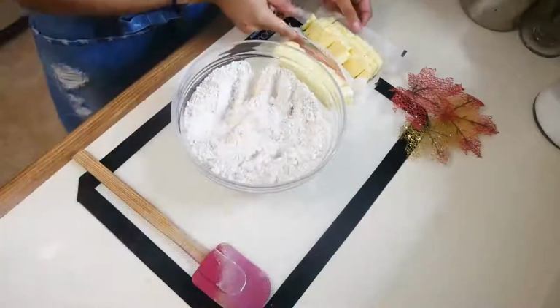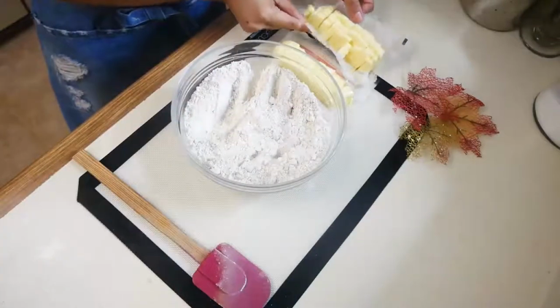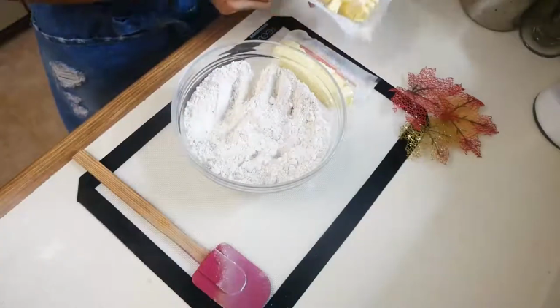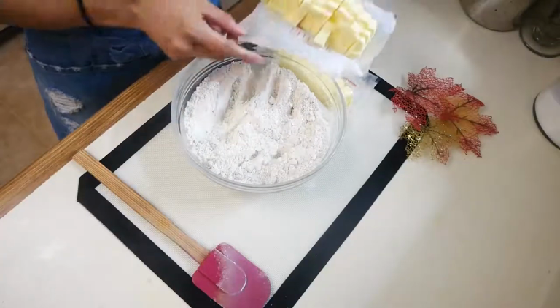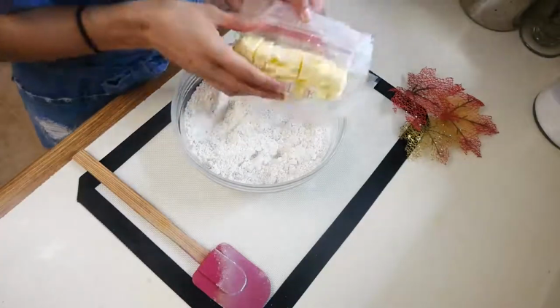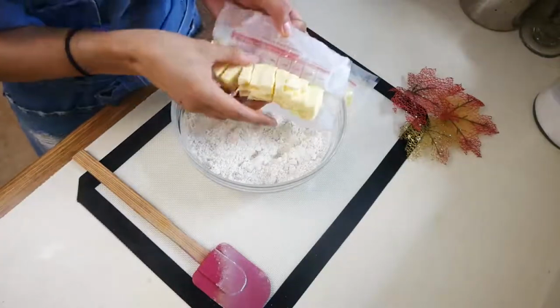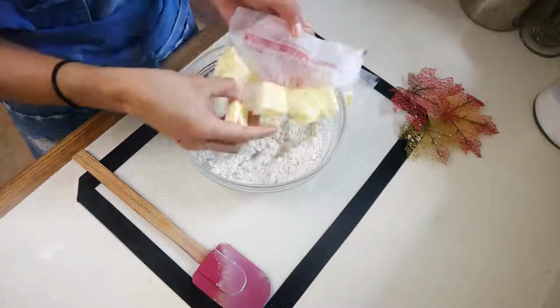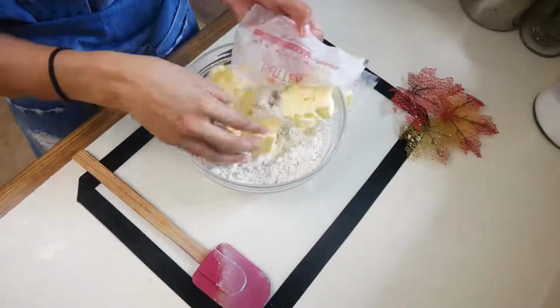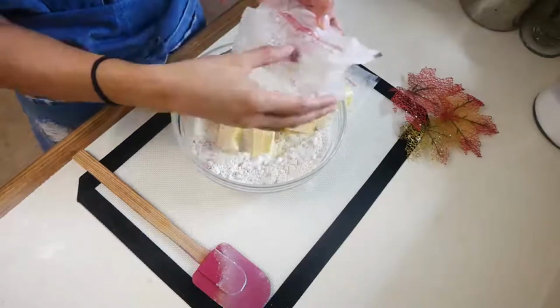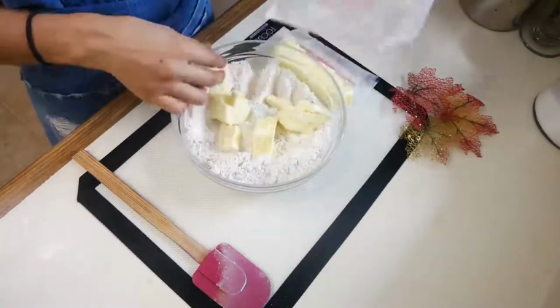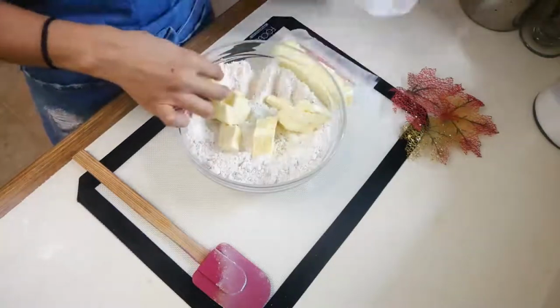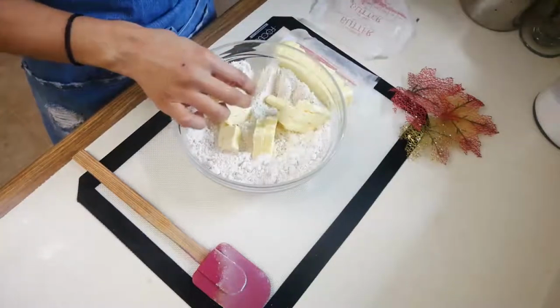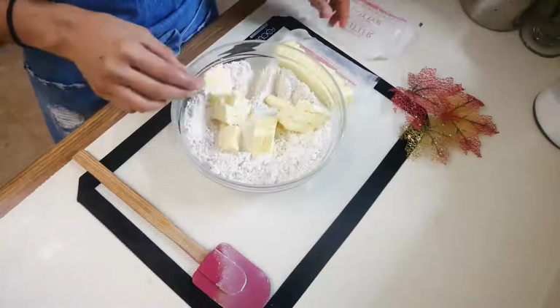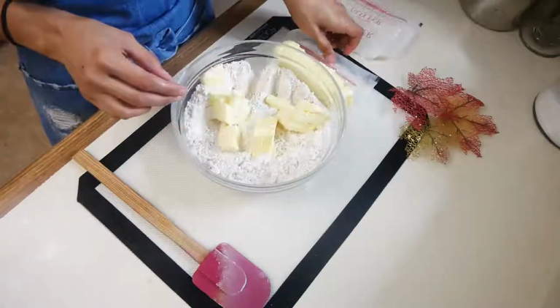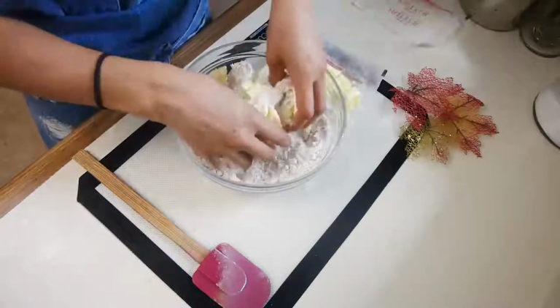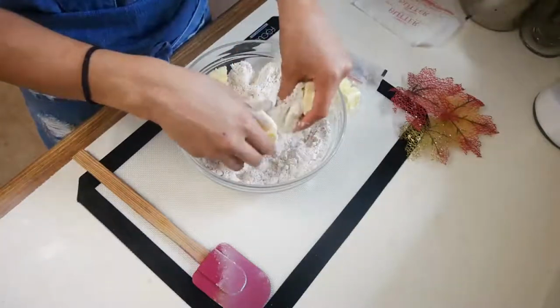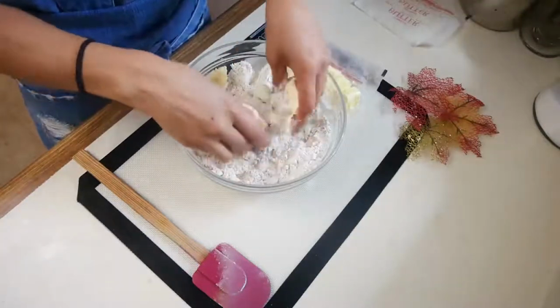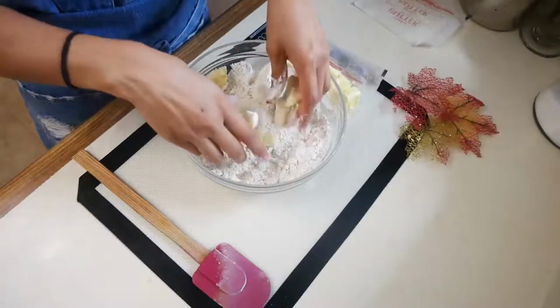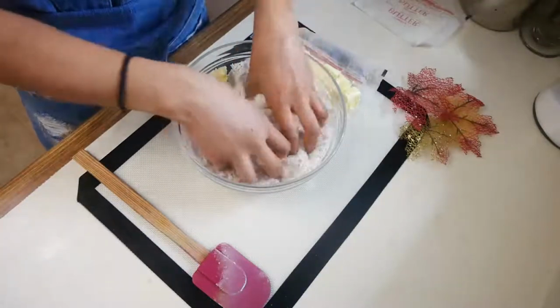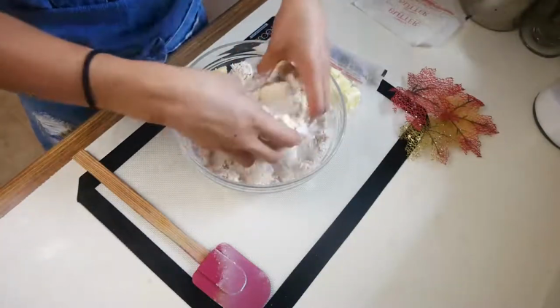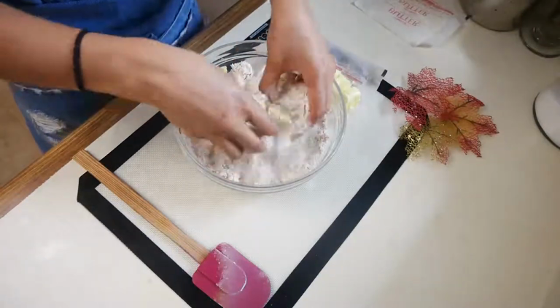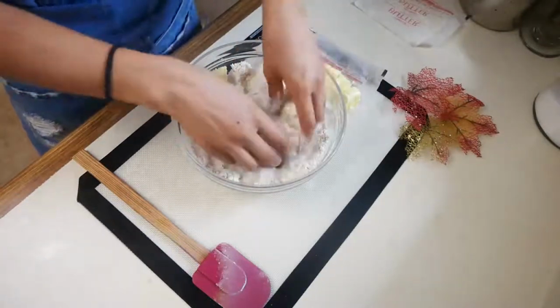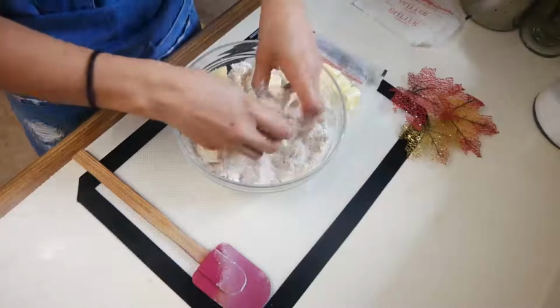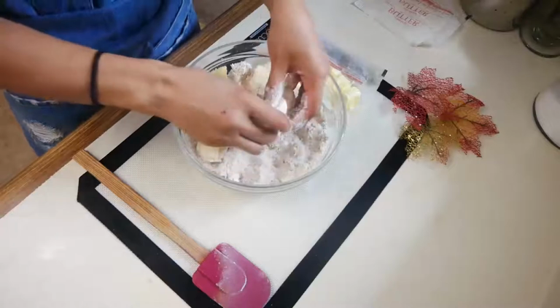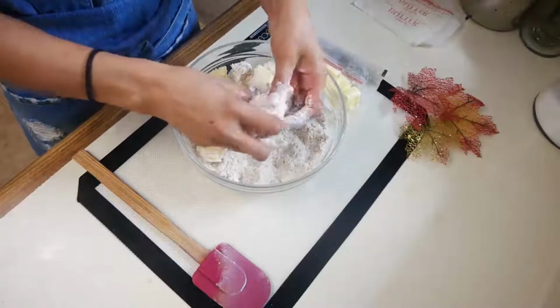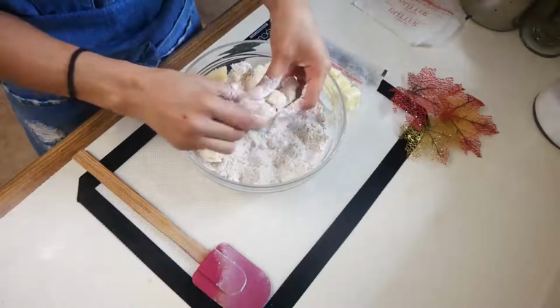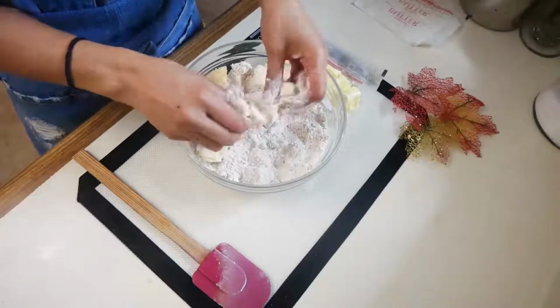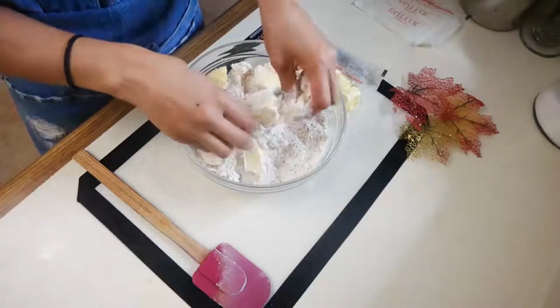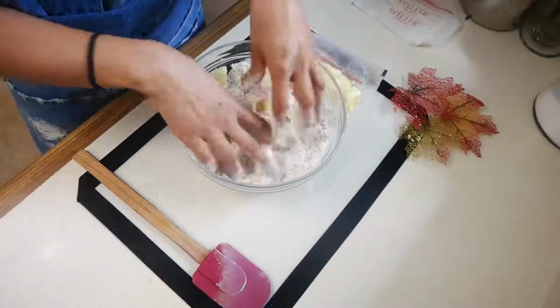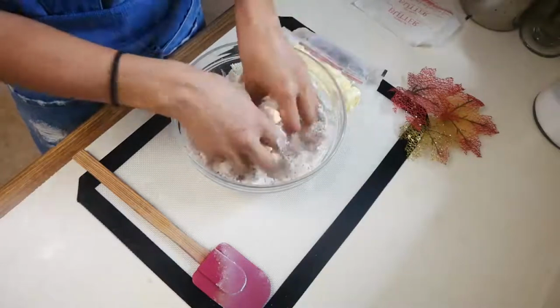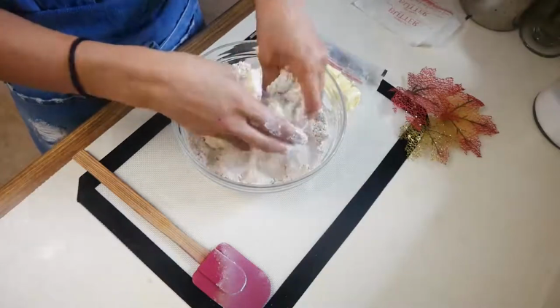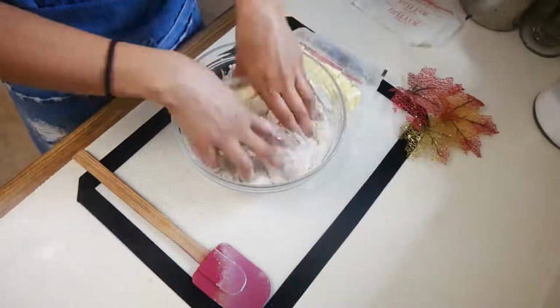Now we're going to add our cold cubed butter to our flour mixture and we're going to start pressing the butter into the flour just until you start to see medium-sized crumbs form.